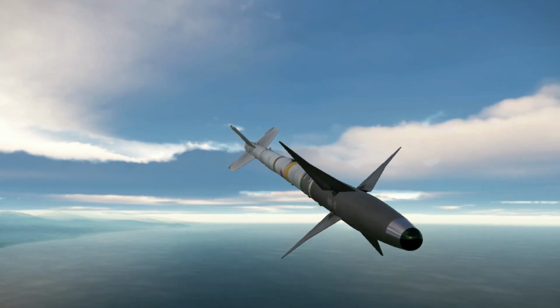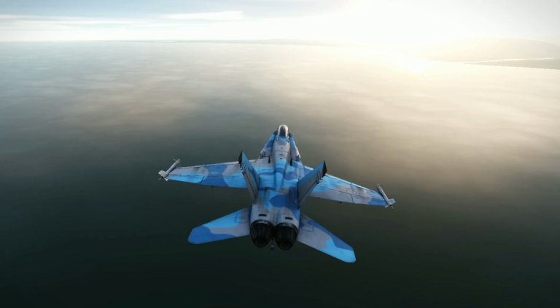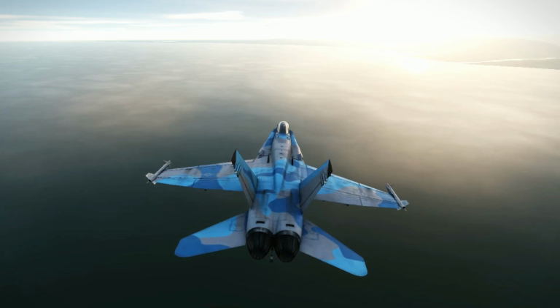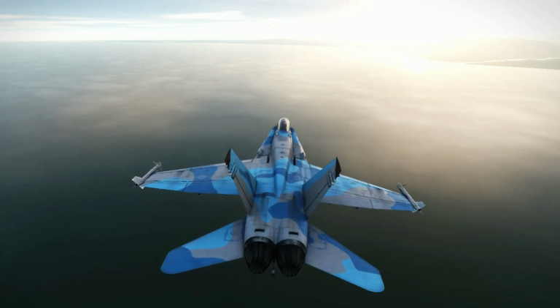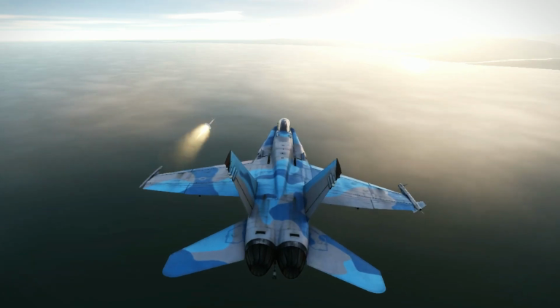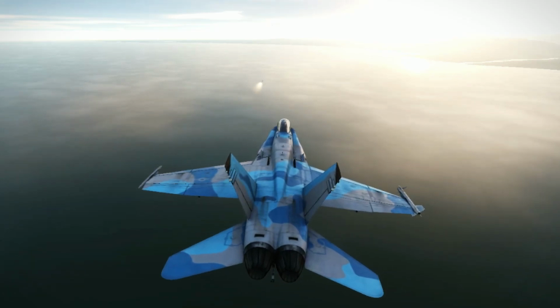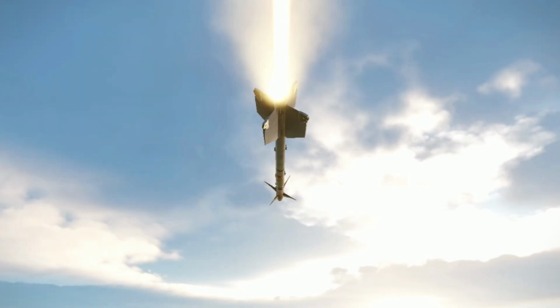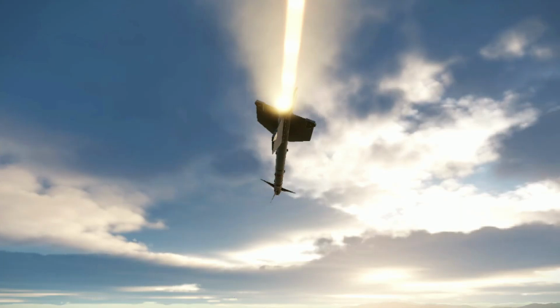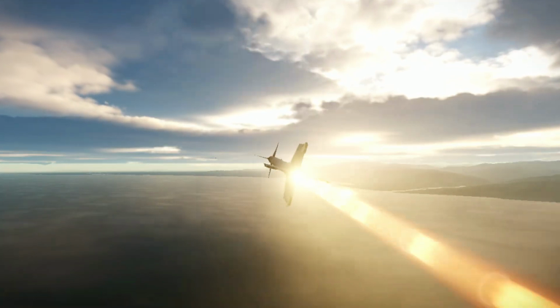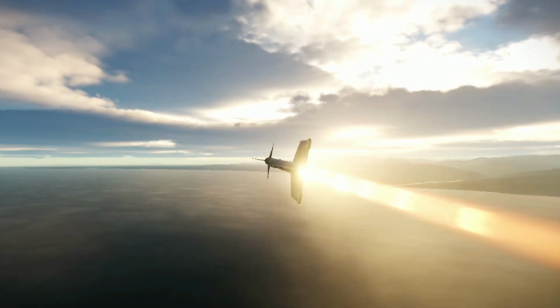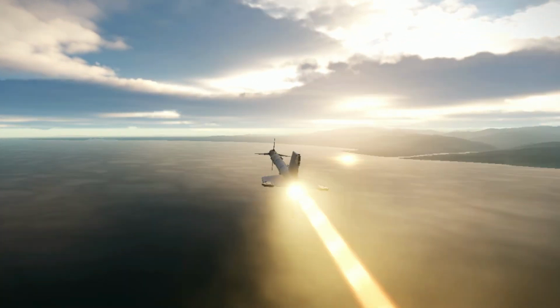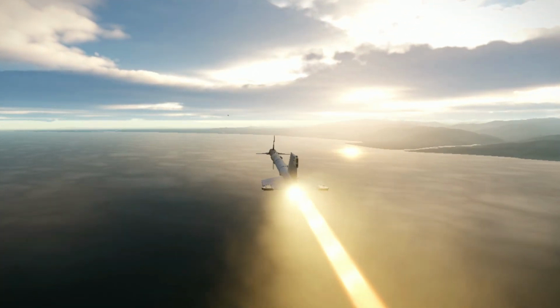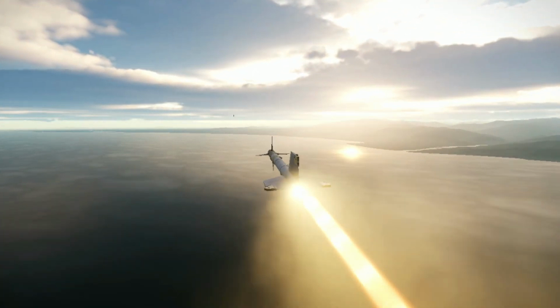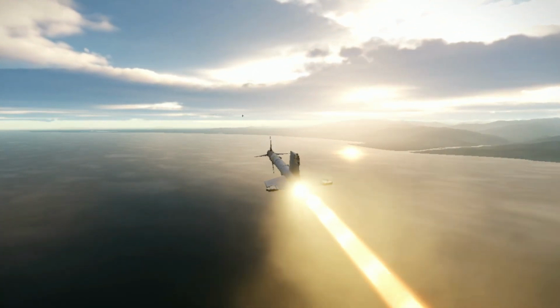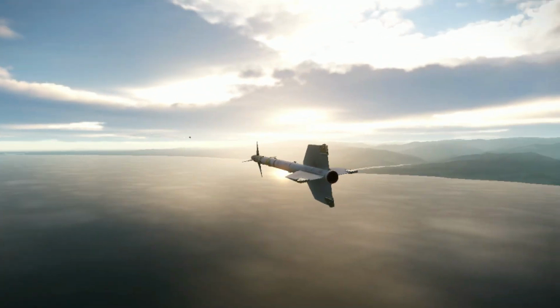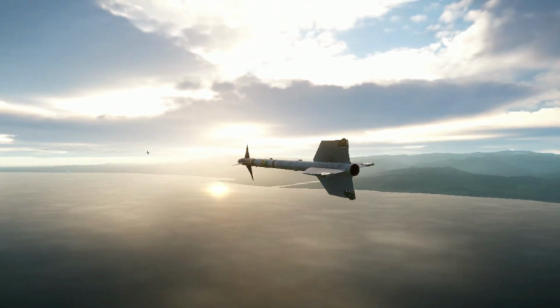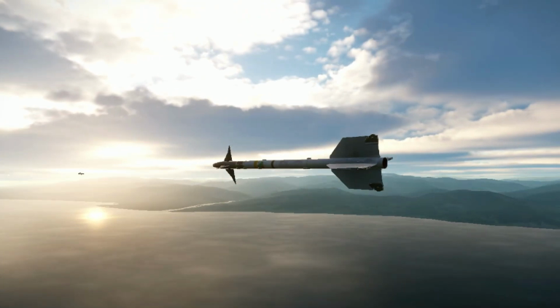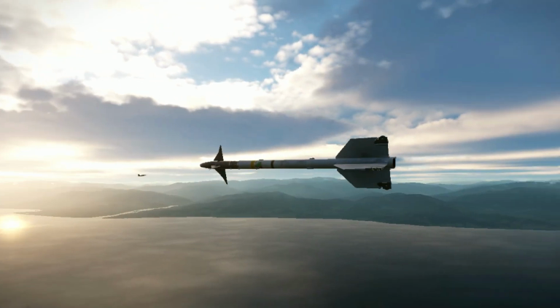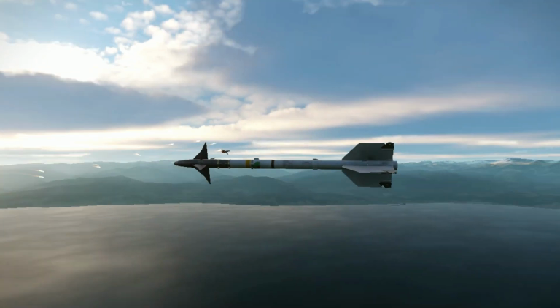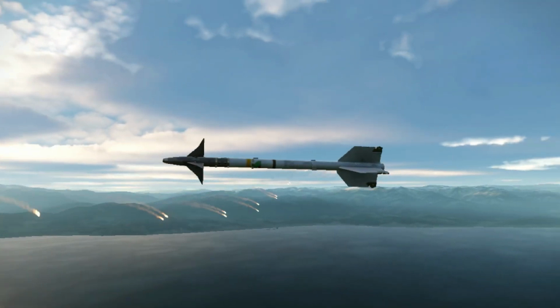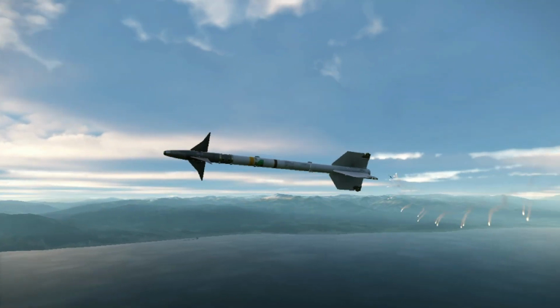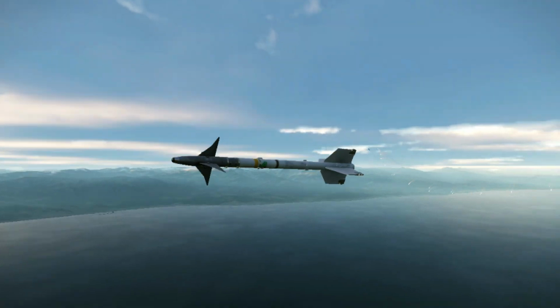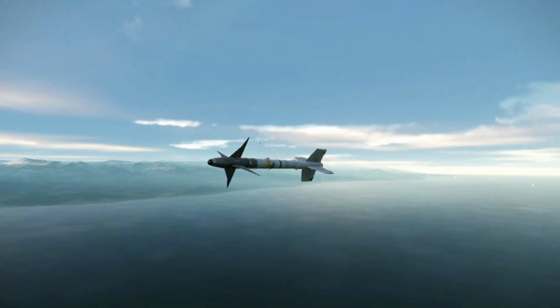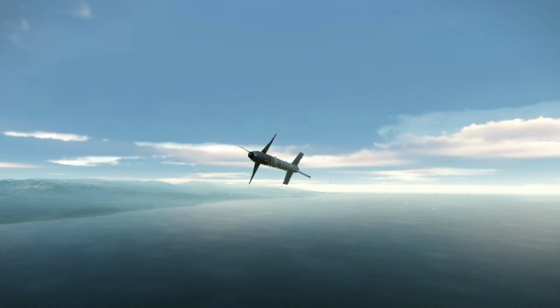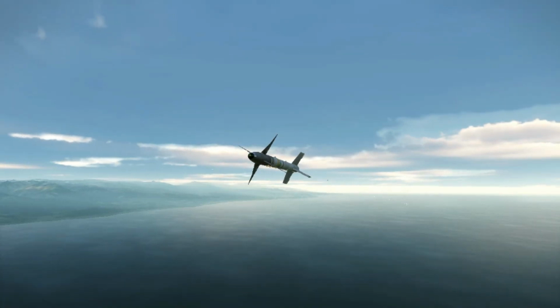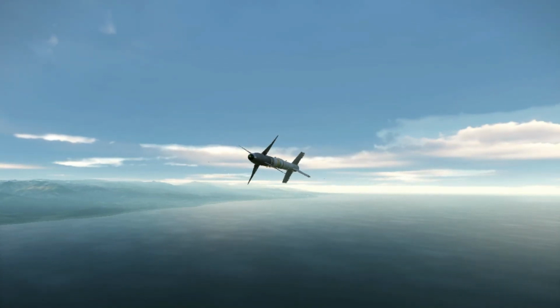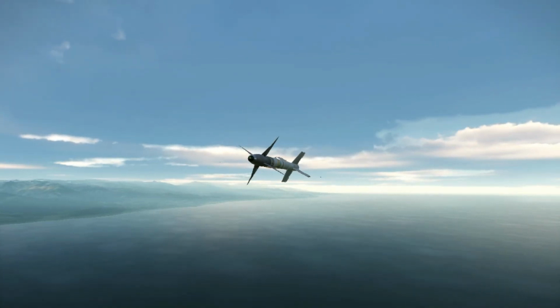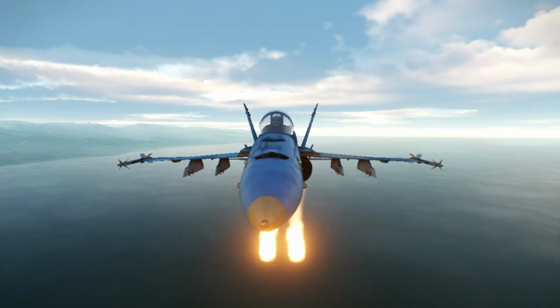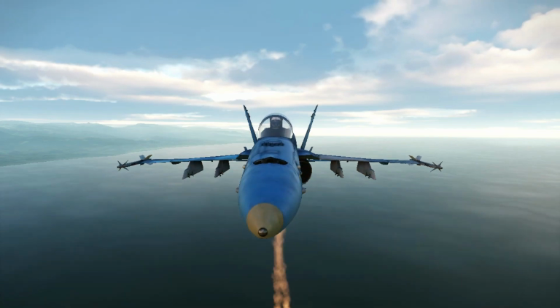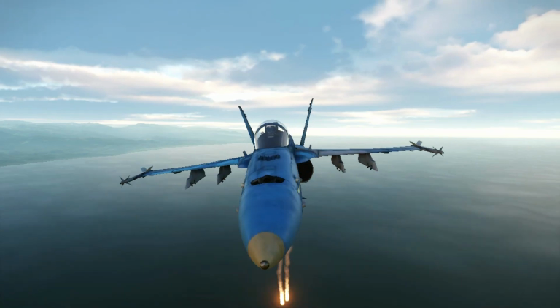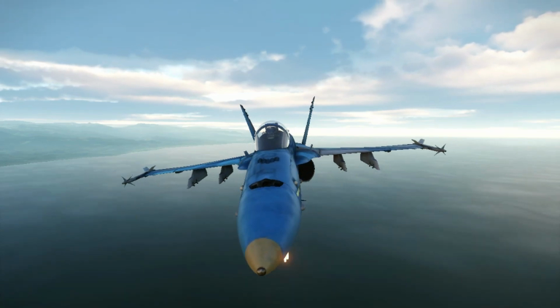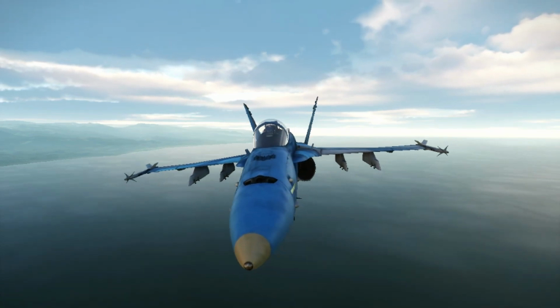It was deployed in large numbers during the 1991 Gulf War. The AIM-9M was responsible for all 10 Sidewinder kills recorded during that conflict. The AIM-9M was also used by the RAF as their standard dogfight air-to-air missile.